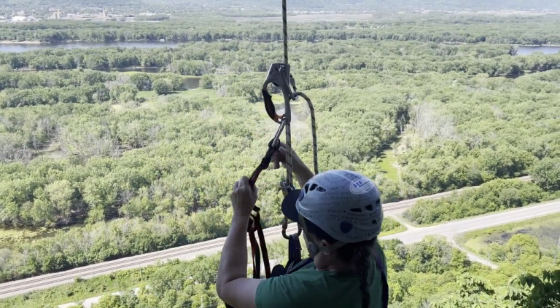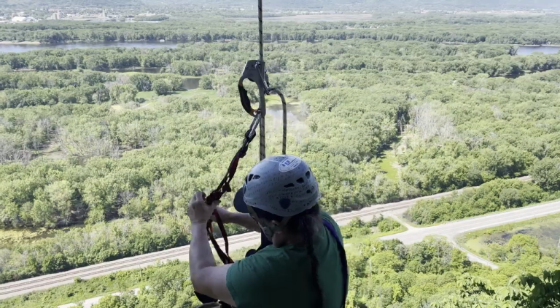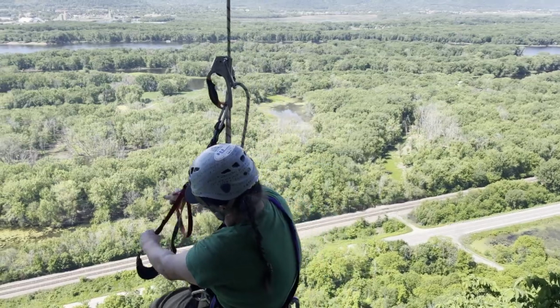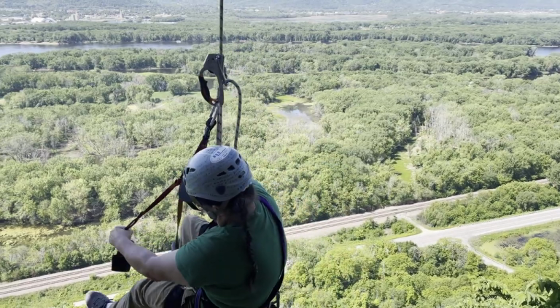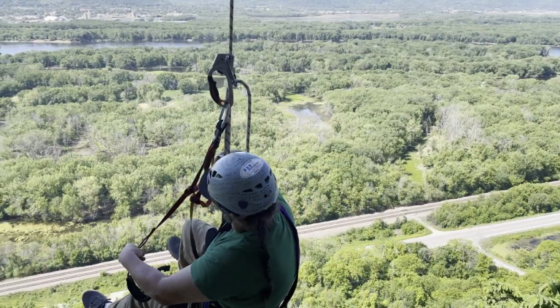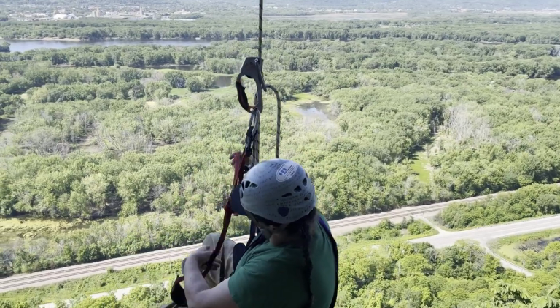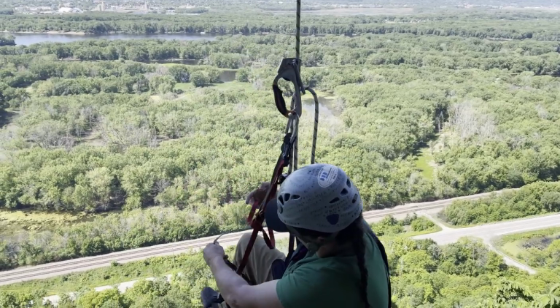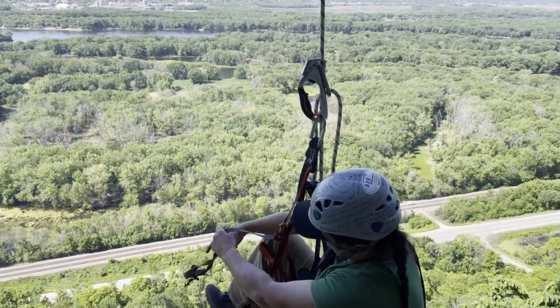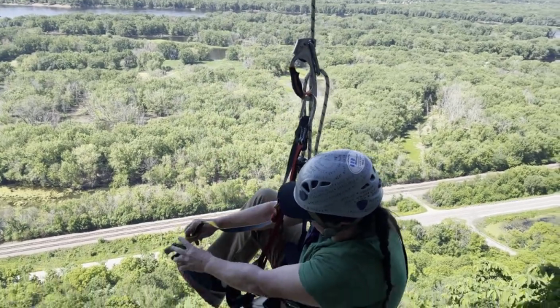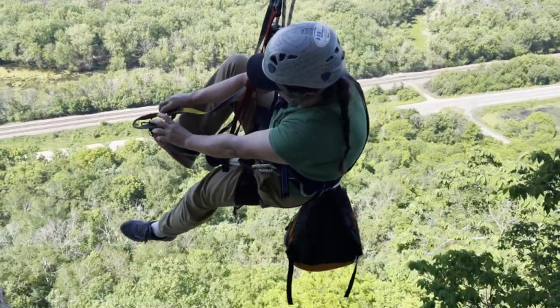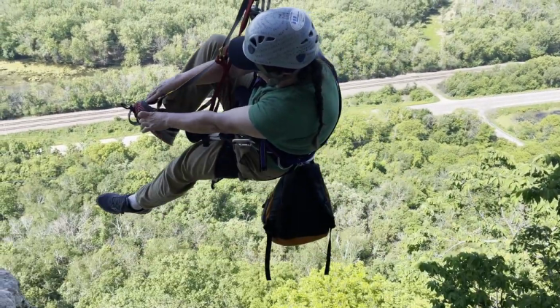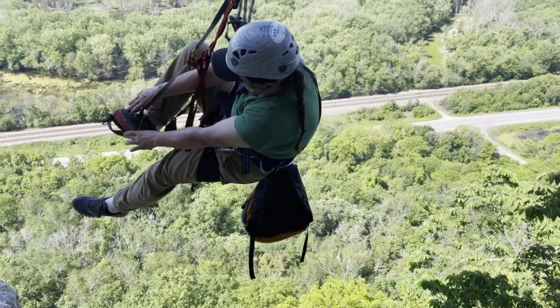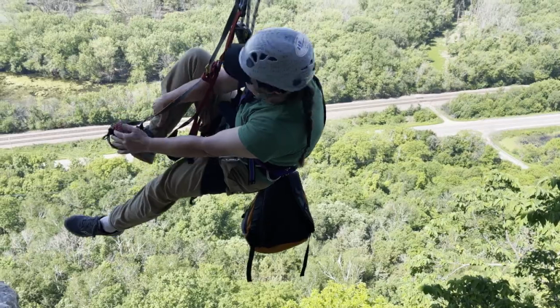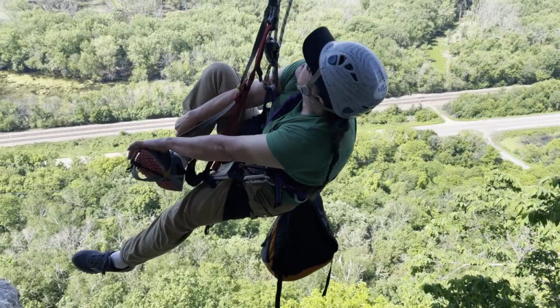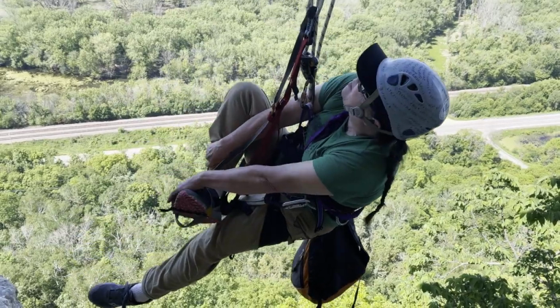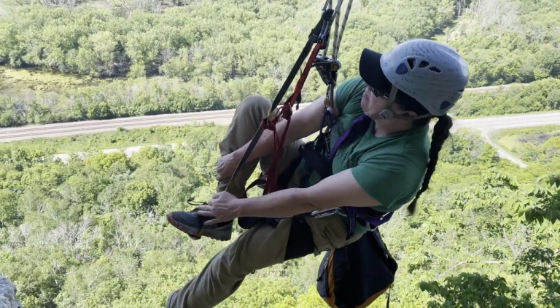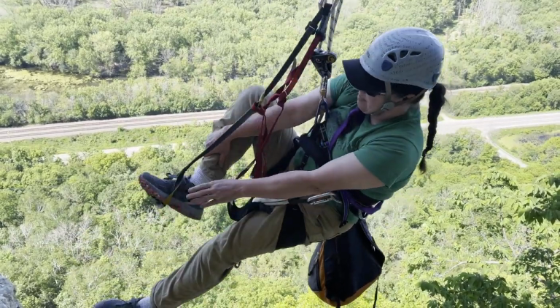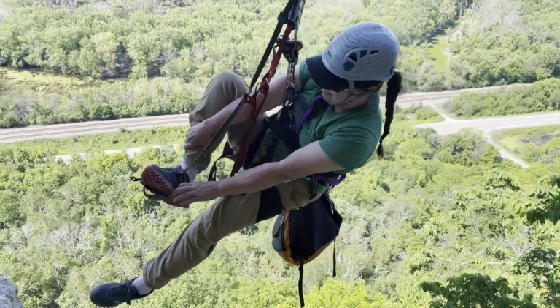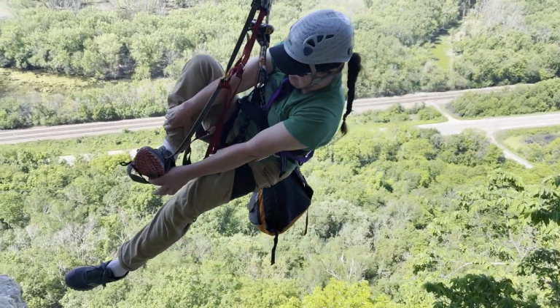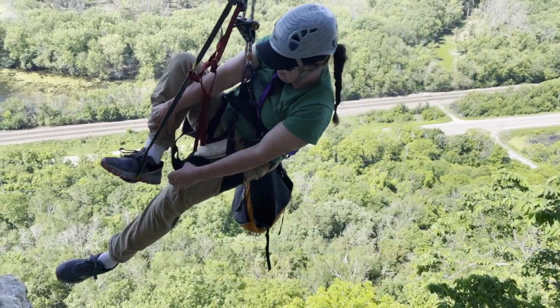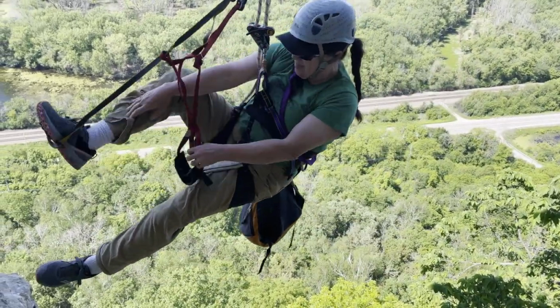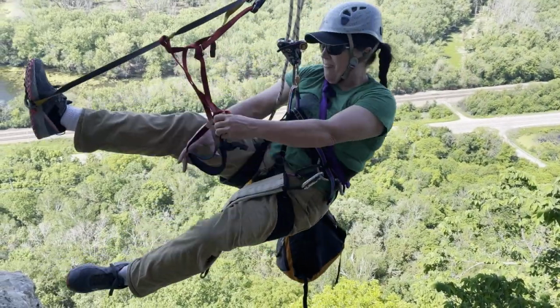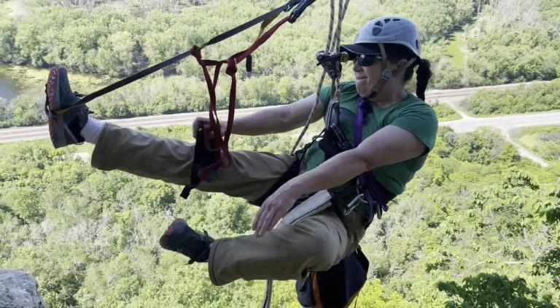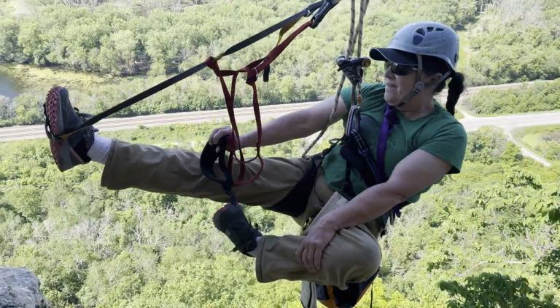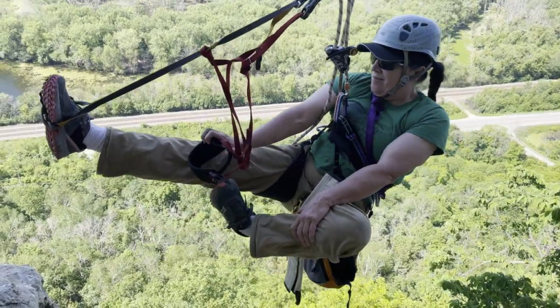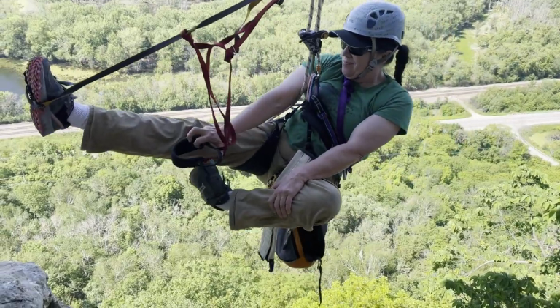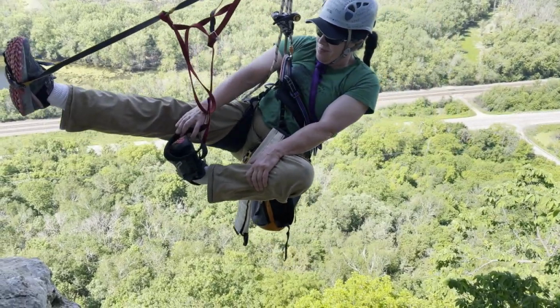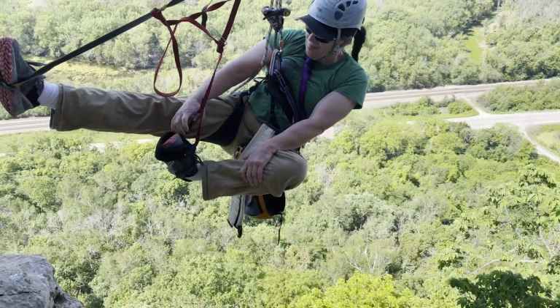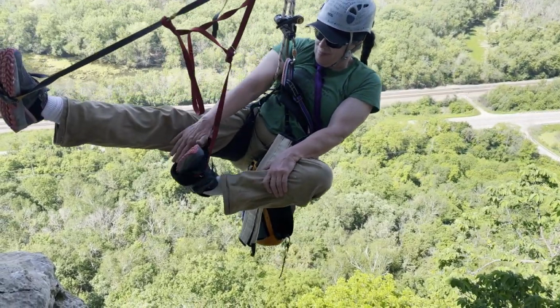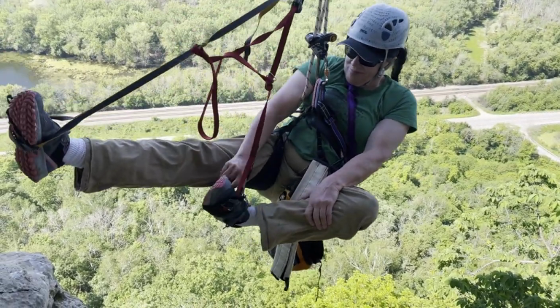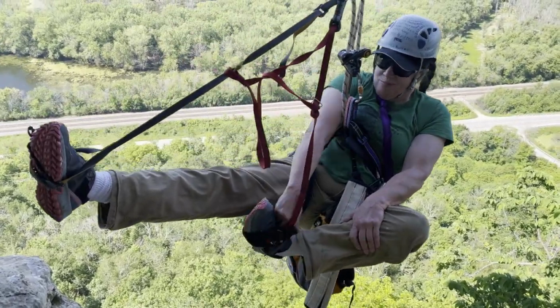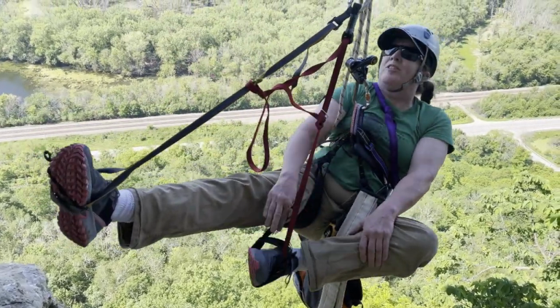Amy's on her way up, putting her leg strap on. Up at the top.